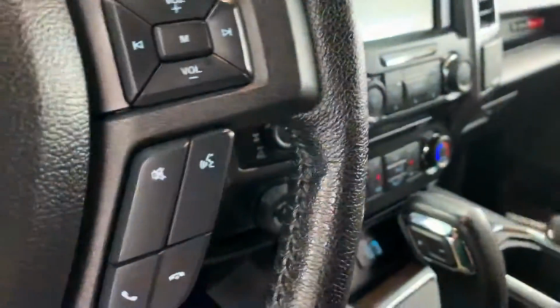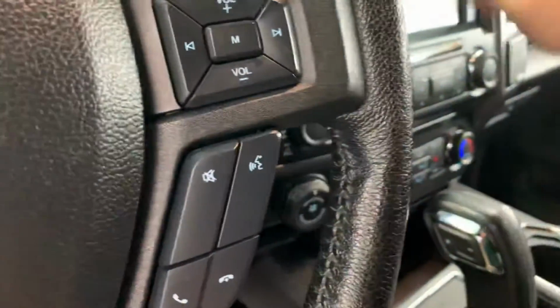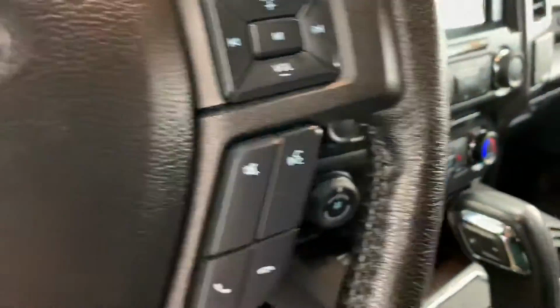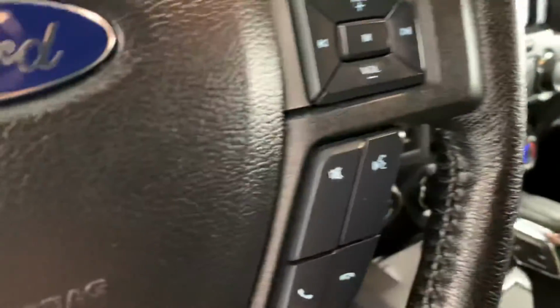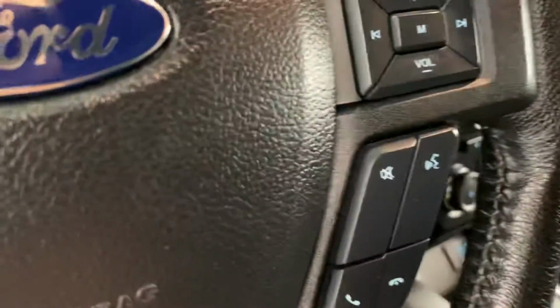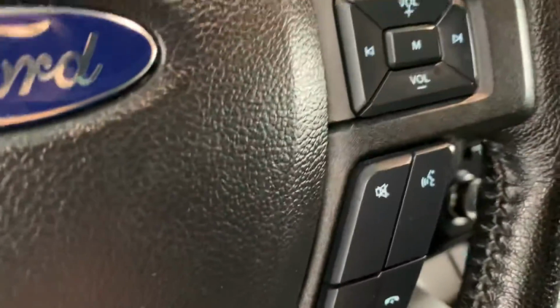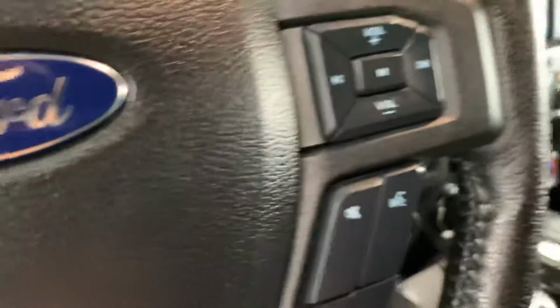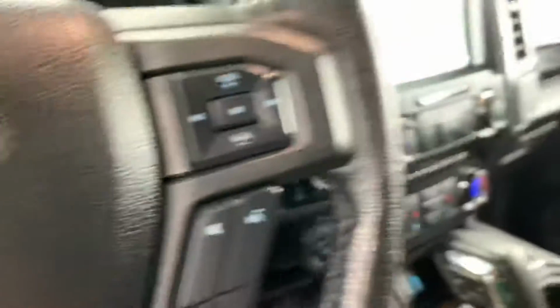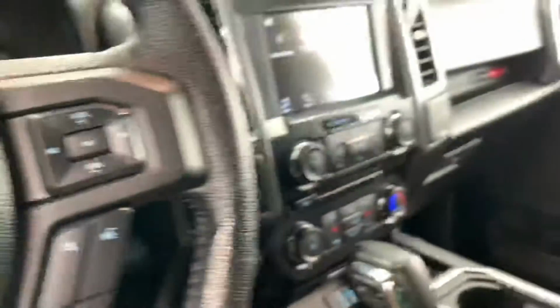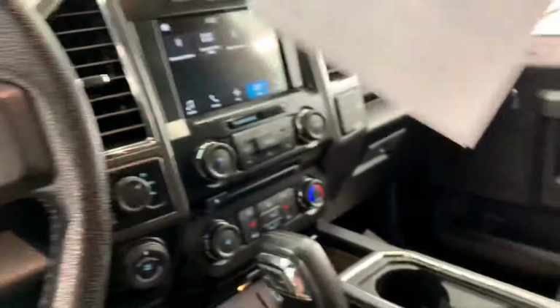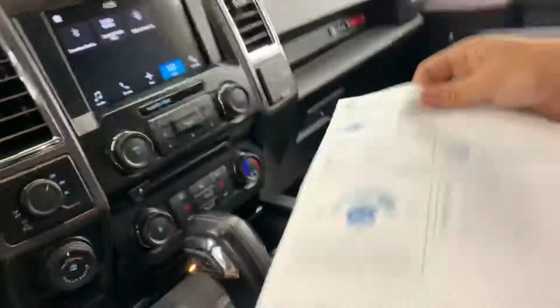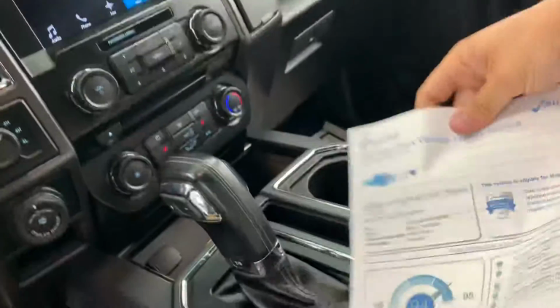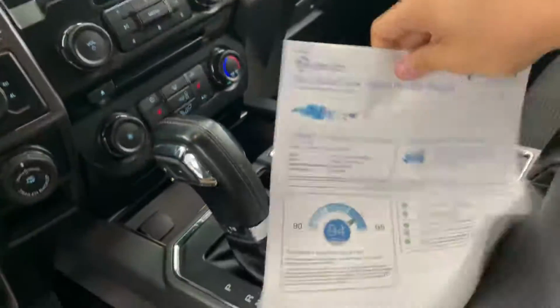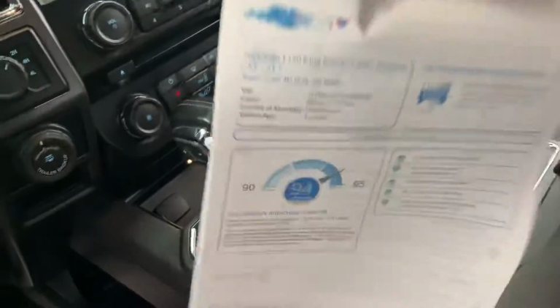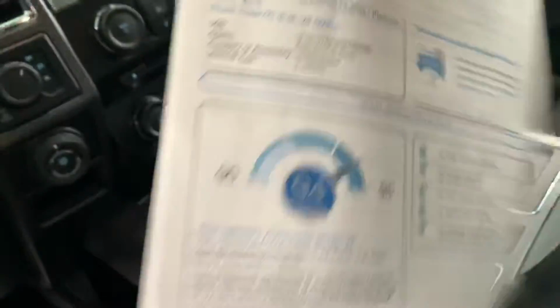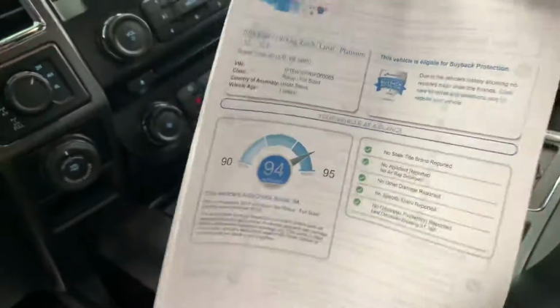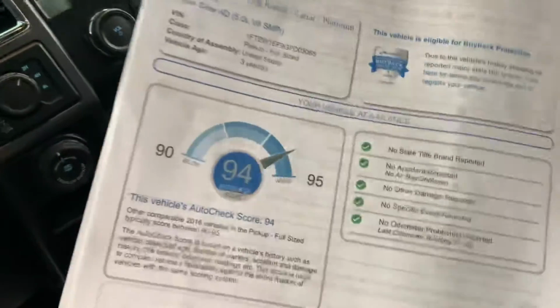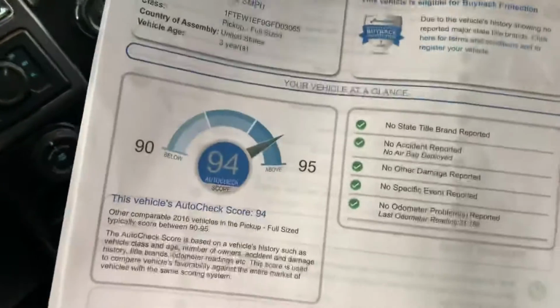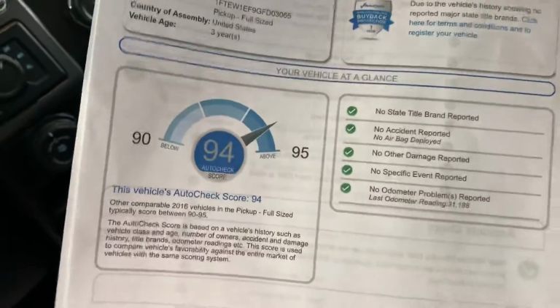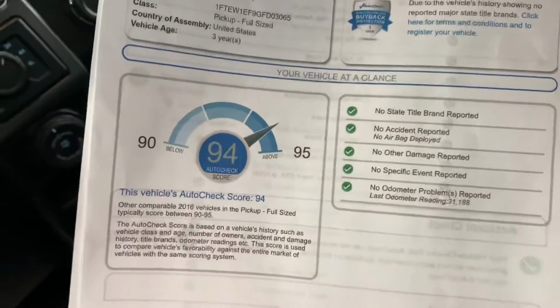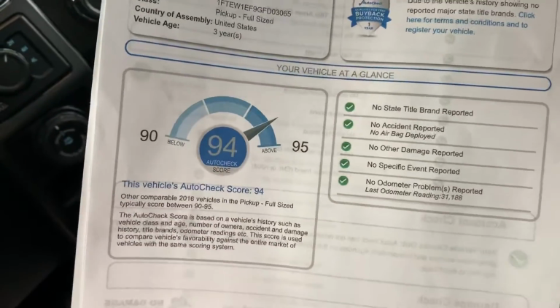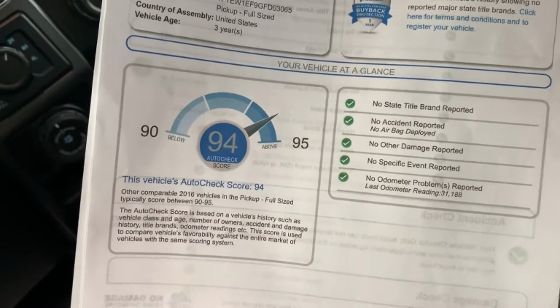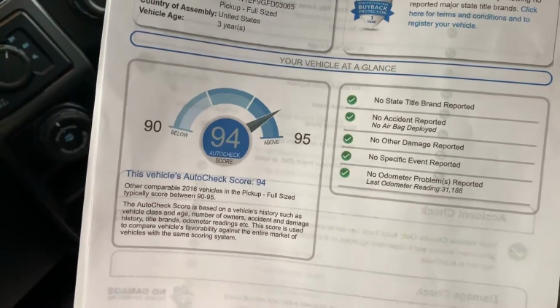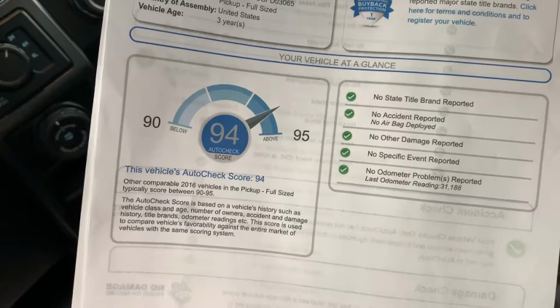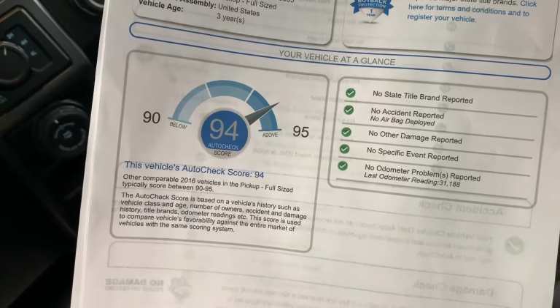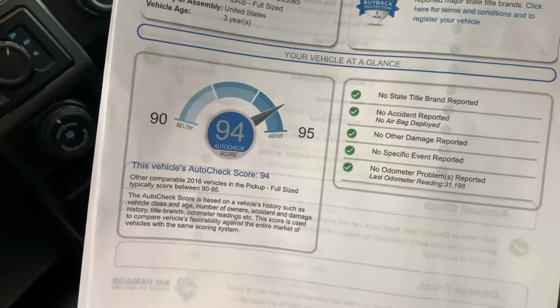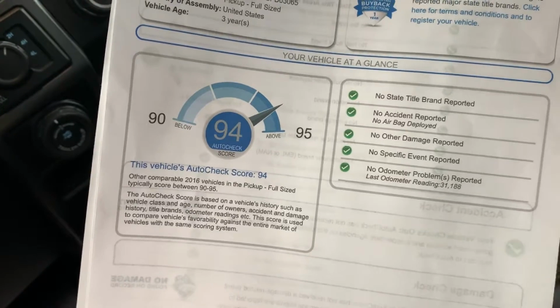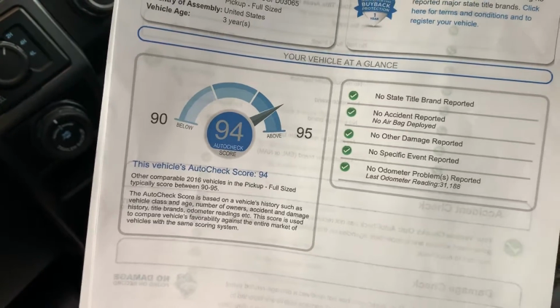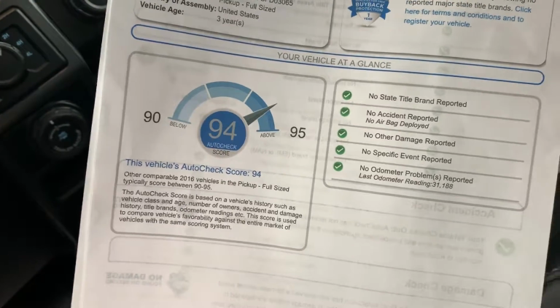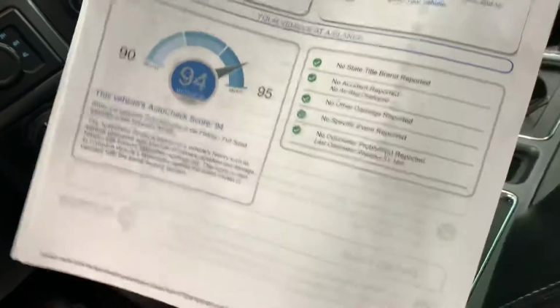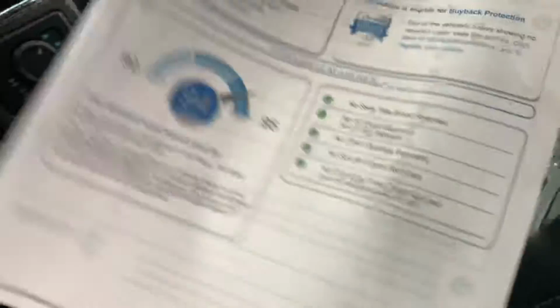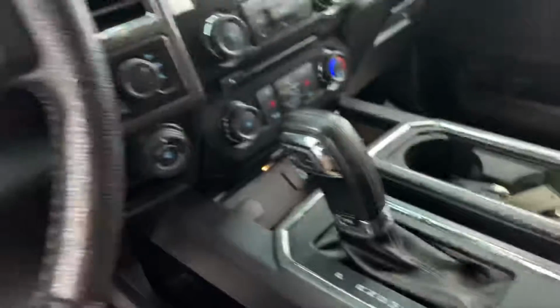Taking a quick look at the AutoCheck — looks like a nice and boring one. No title brands, no damage, no accidents, no airbag deployments, so all good there.